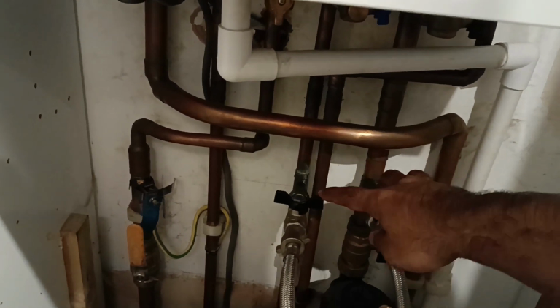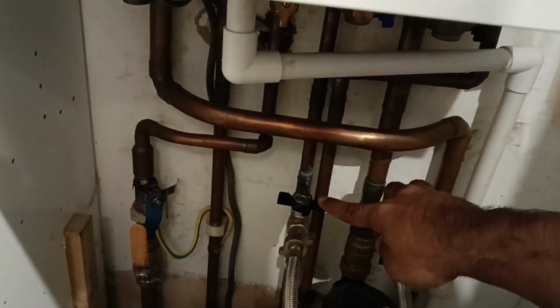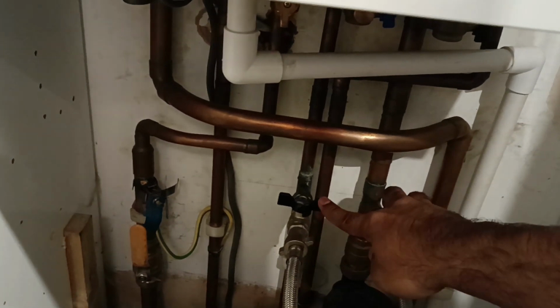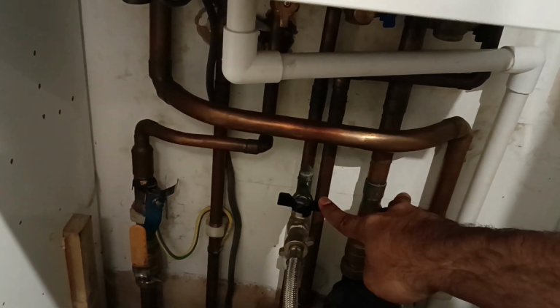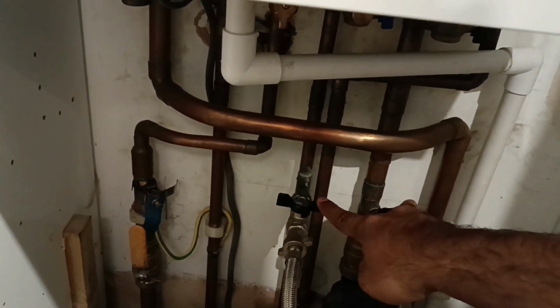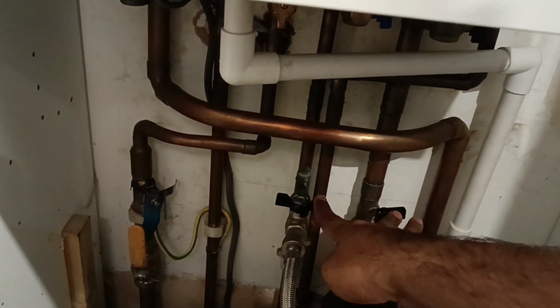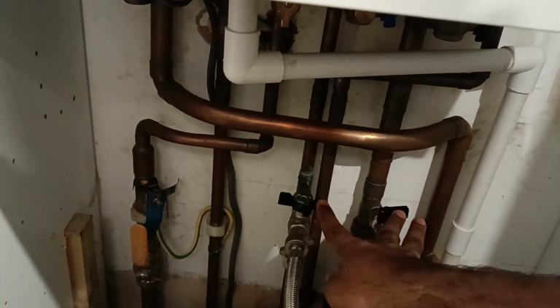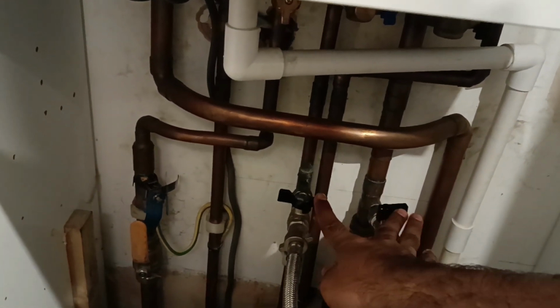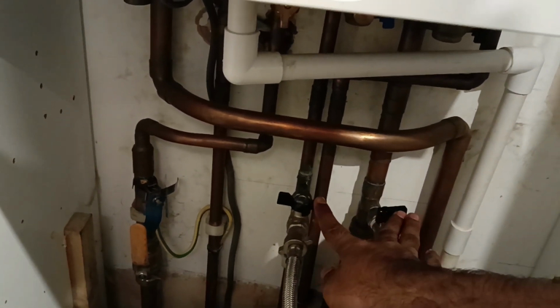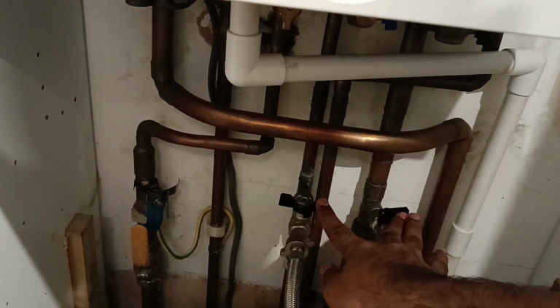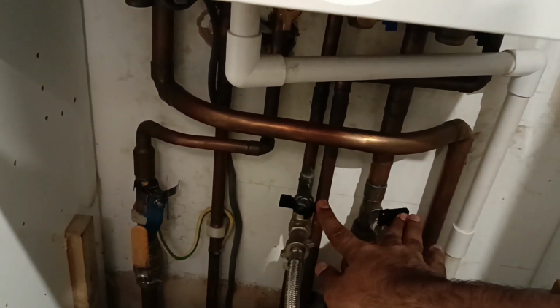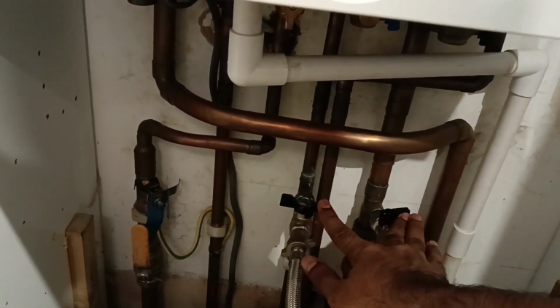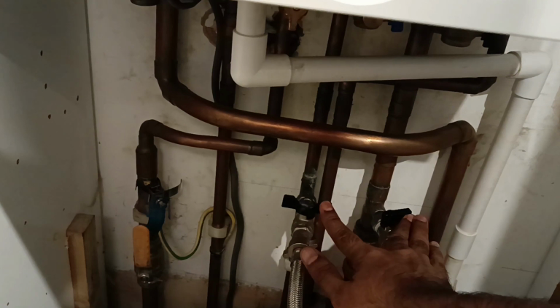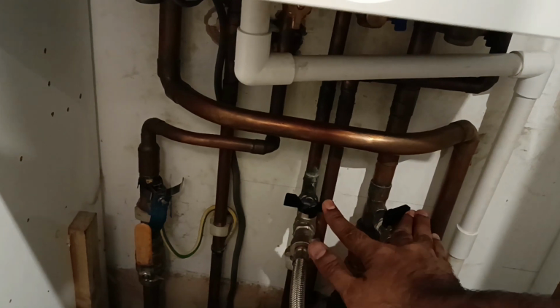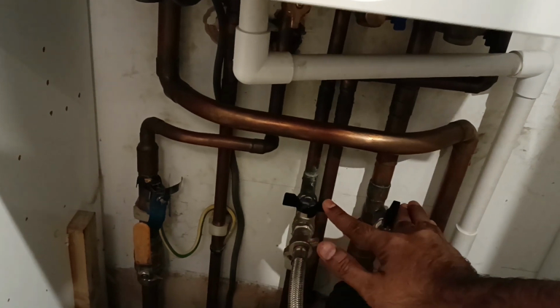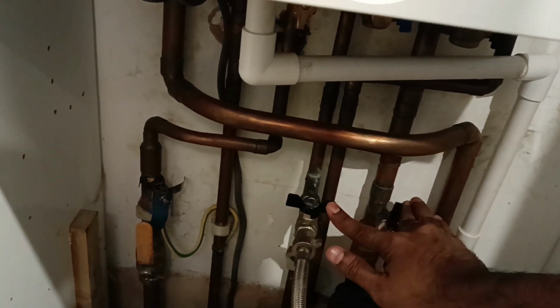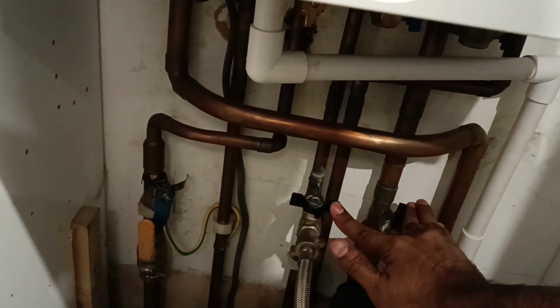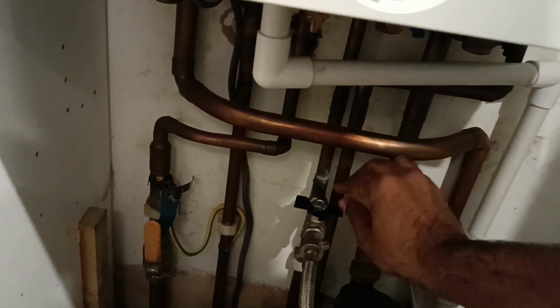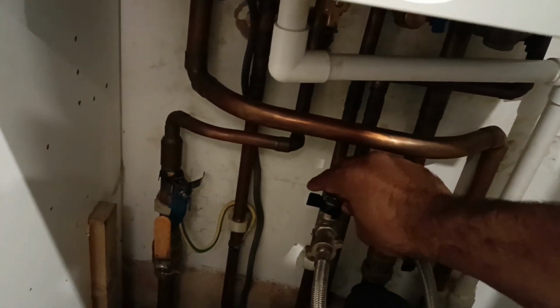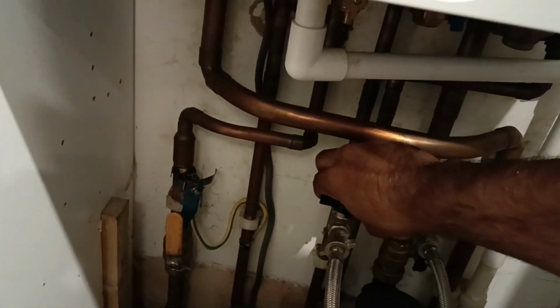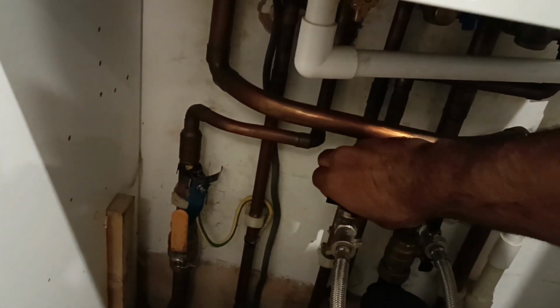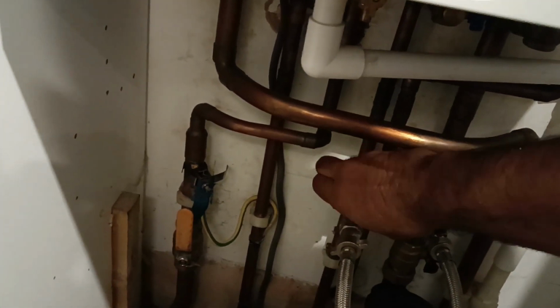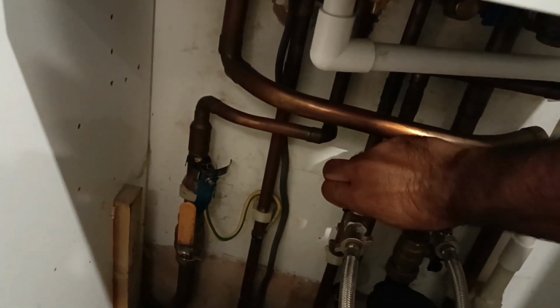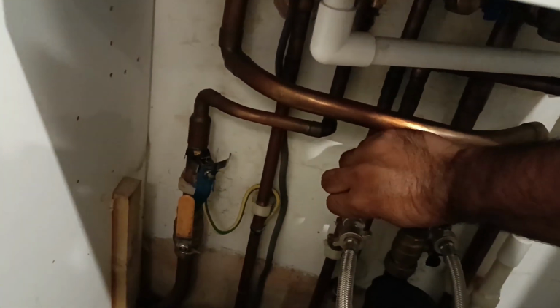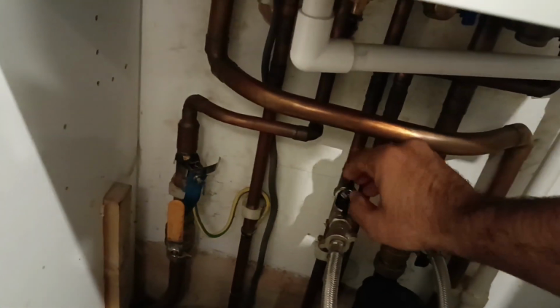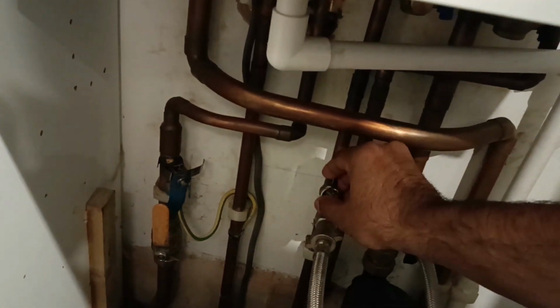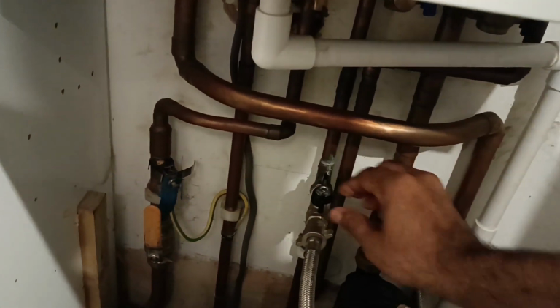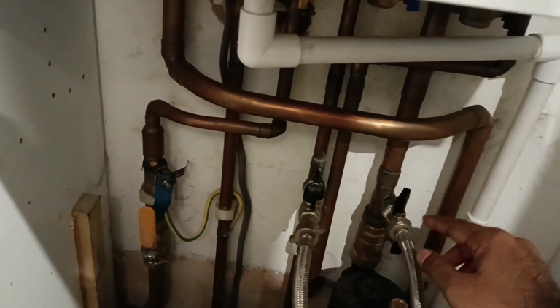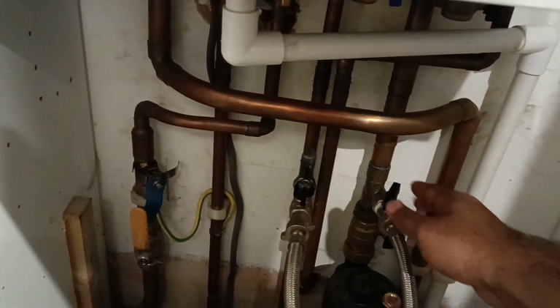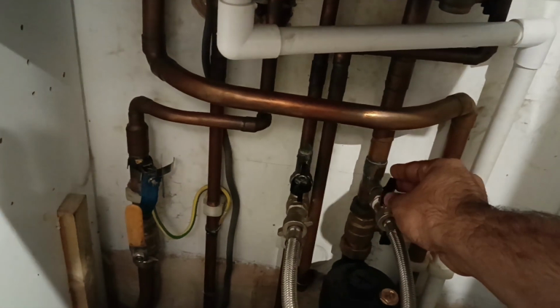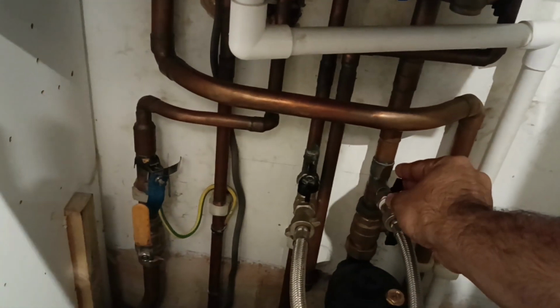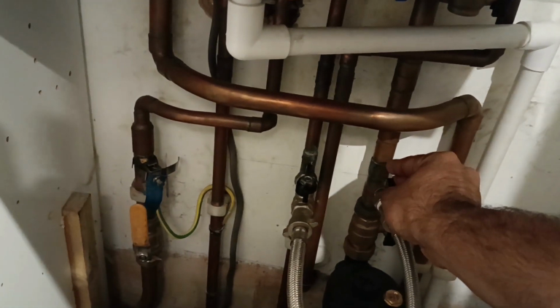Now it's time to reset your boiler. Most boilers have a reset button which you'll need to press and hold for approximately 10 seconds. Then release the button and wait for the boiler to fire back up.